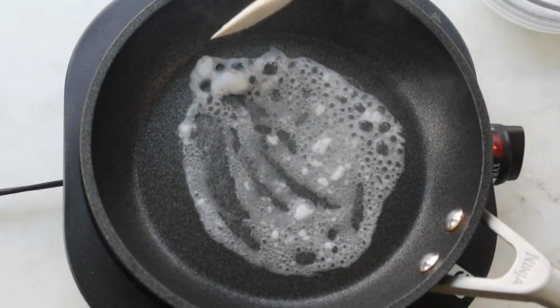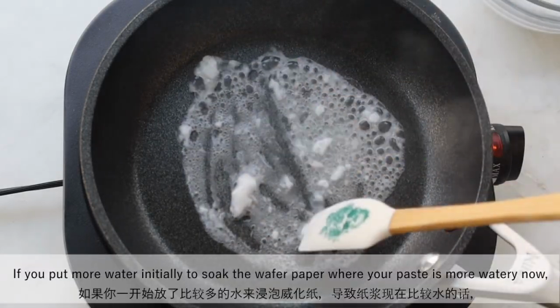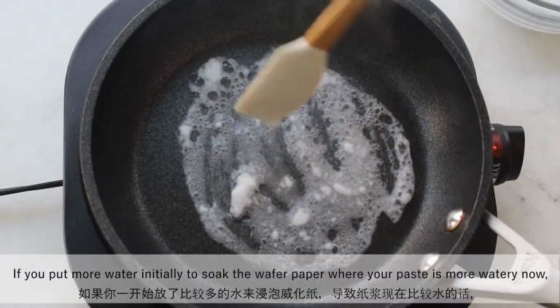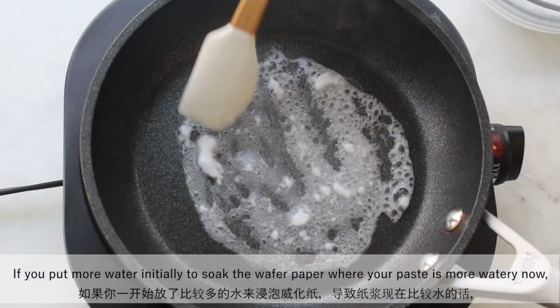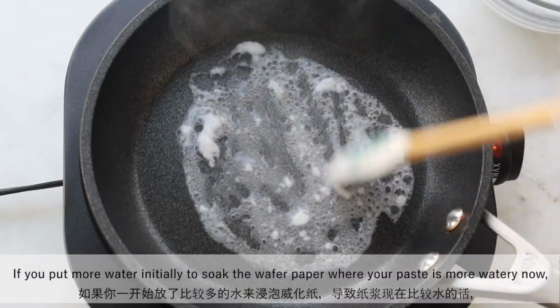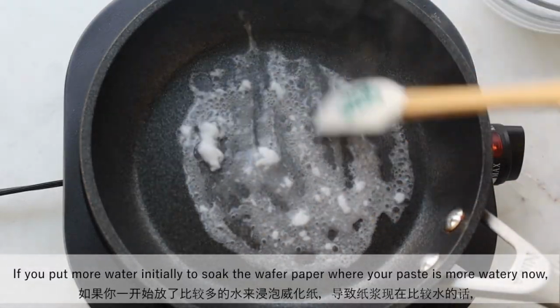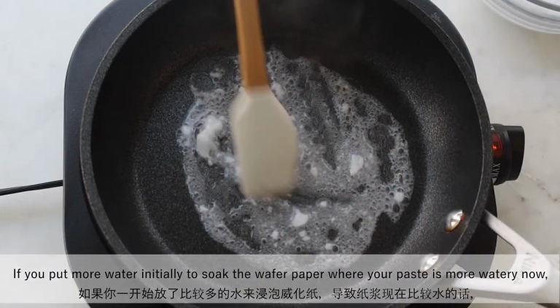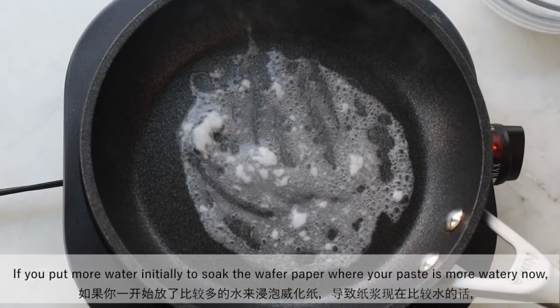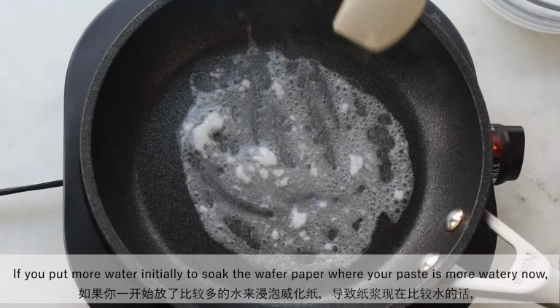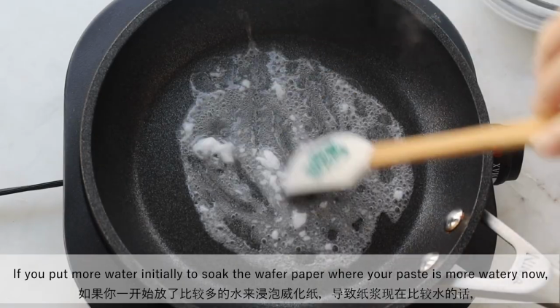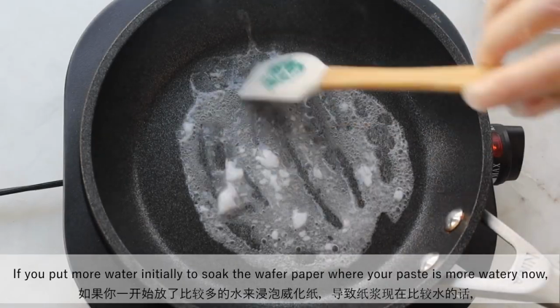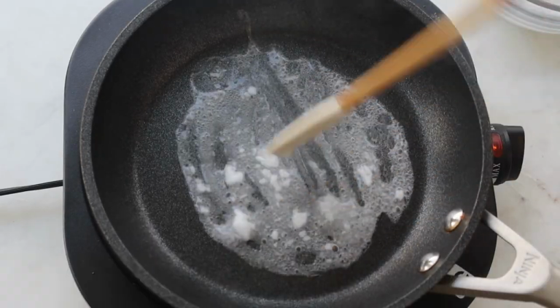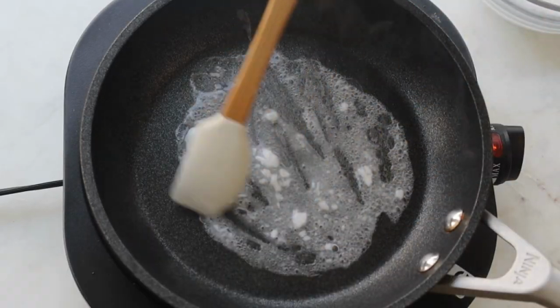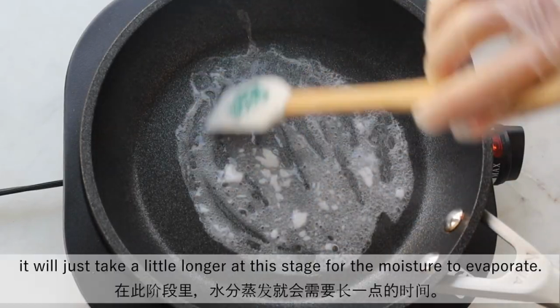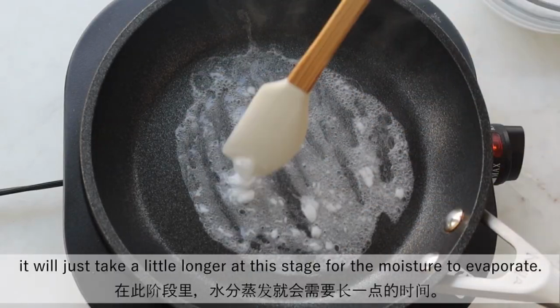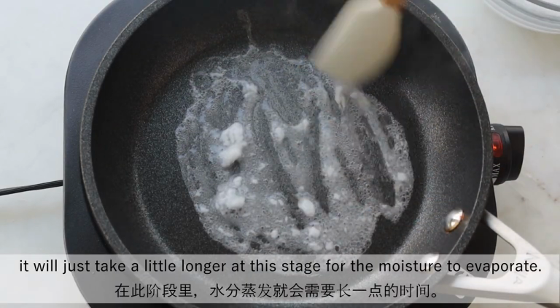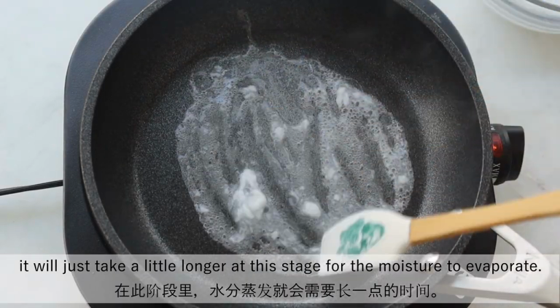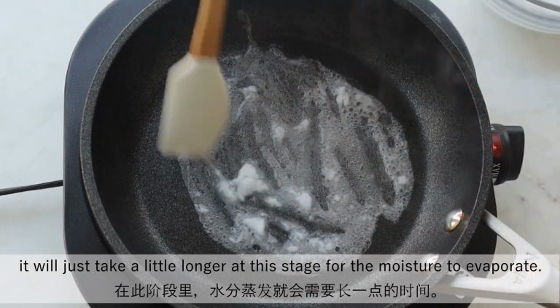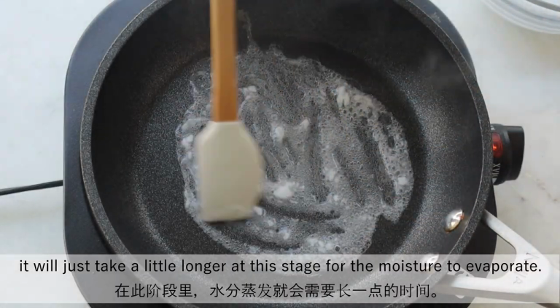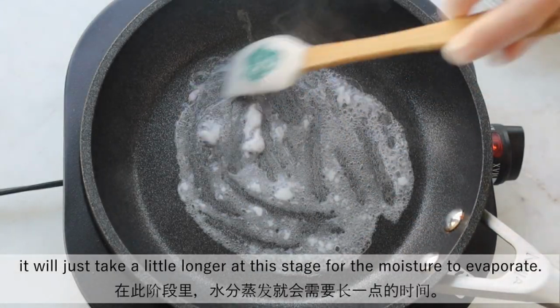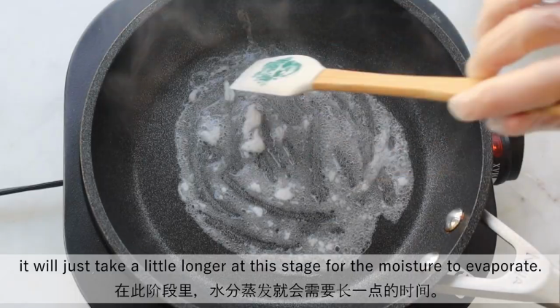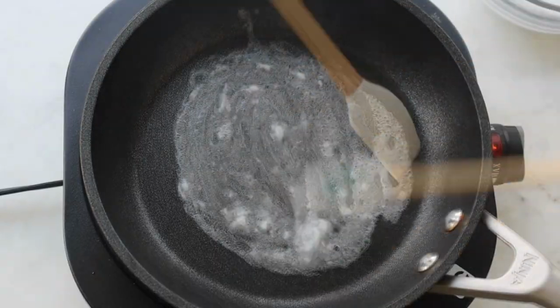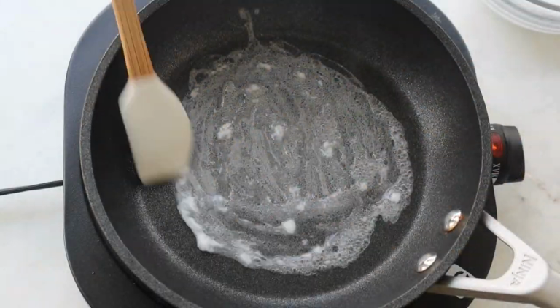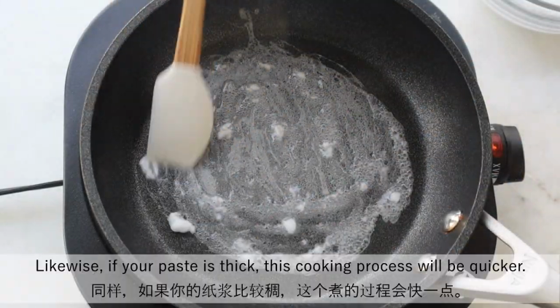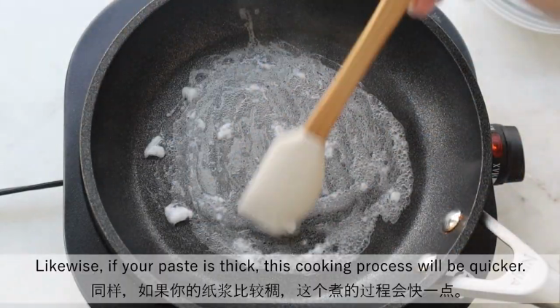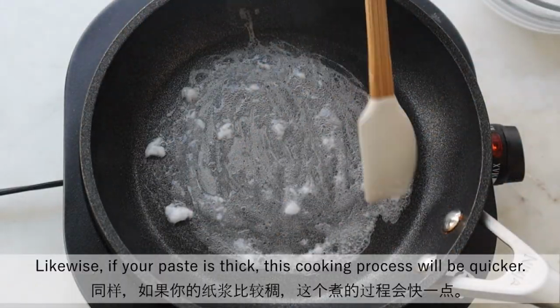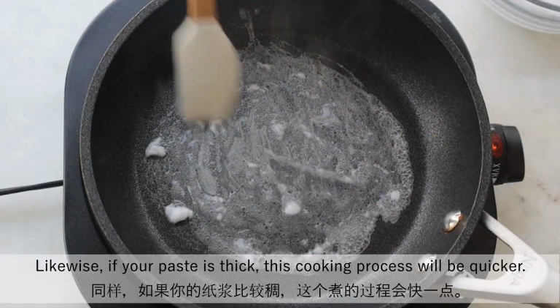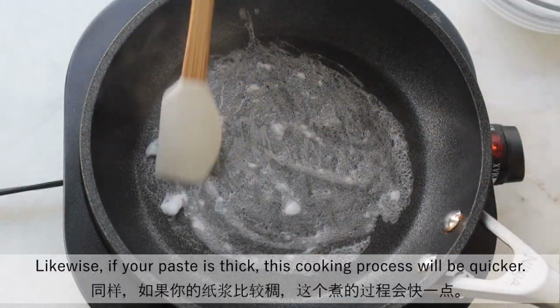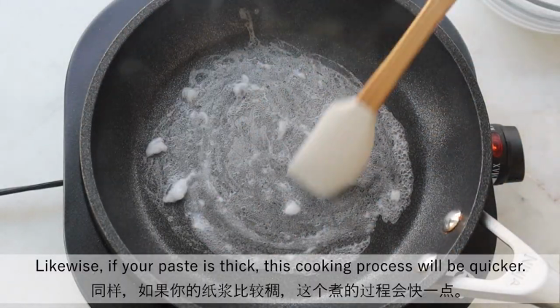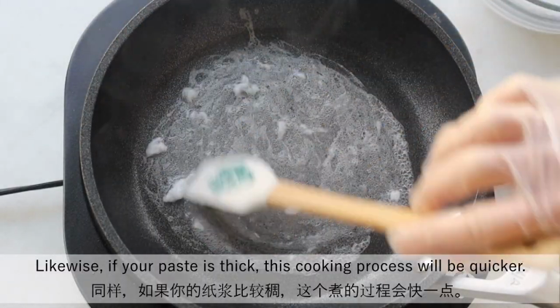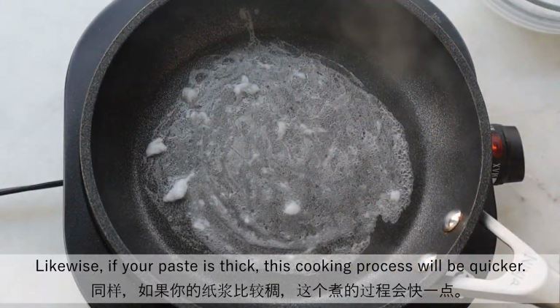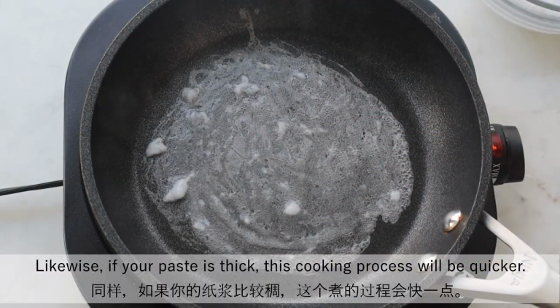If you put more water initially to soak the wafer paper and your paste is more watery, it will just take a little longer at this stage for the moisture to evaporate. Likewise, if your paste is thick, this cooking process will be quicker.